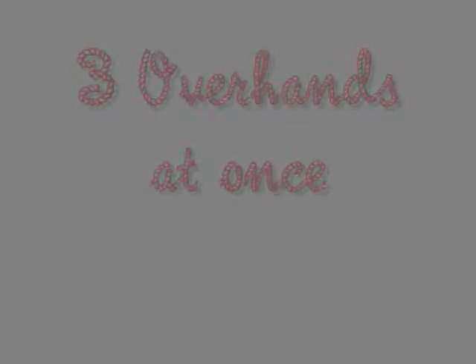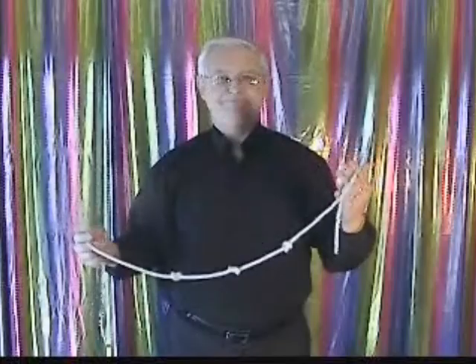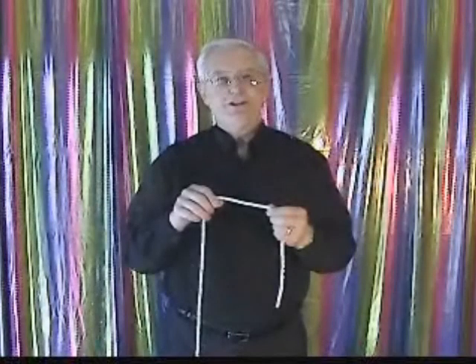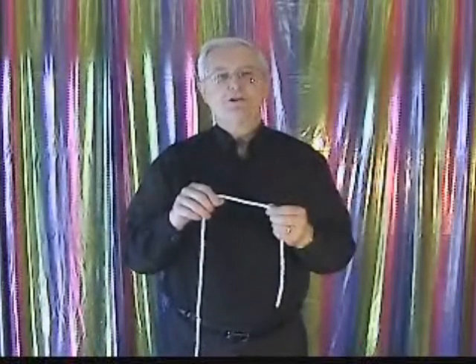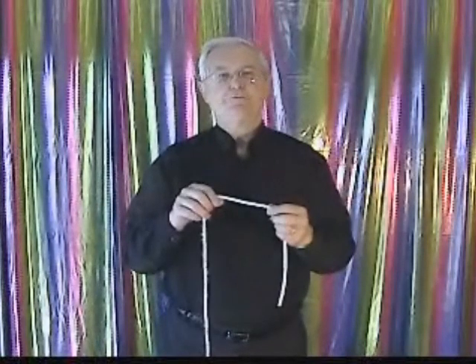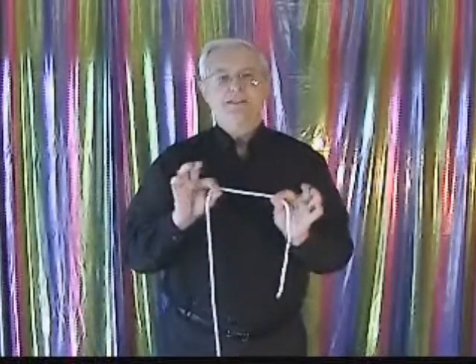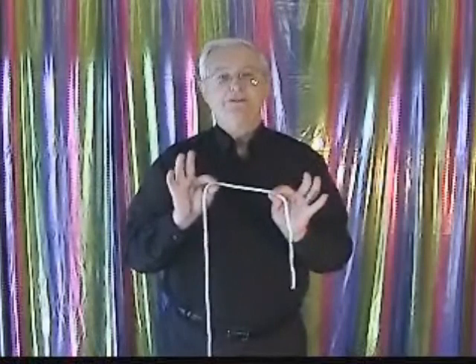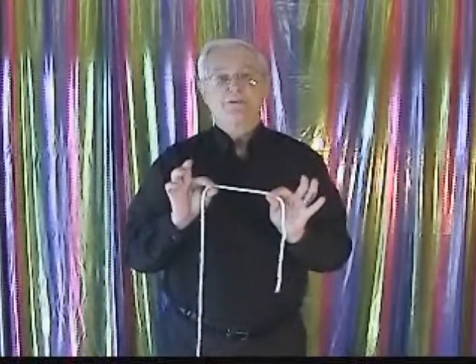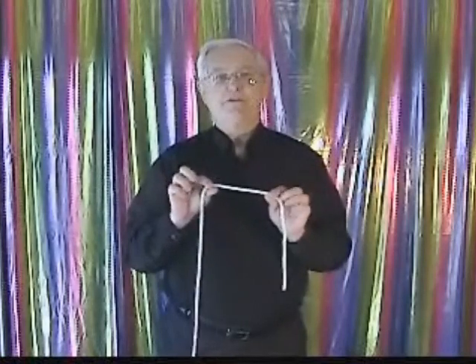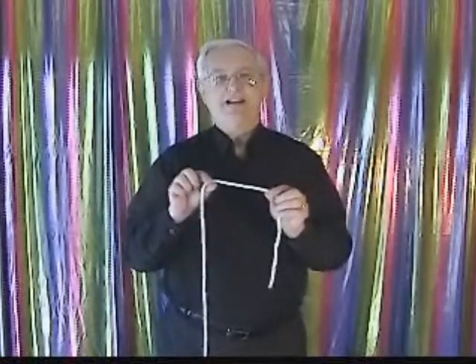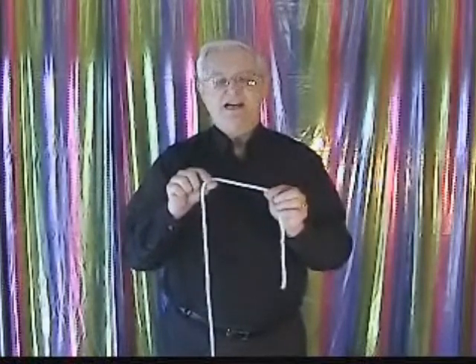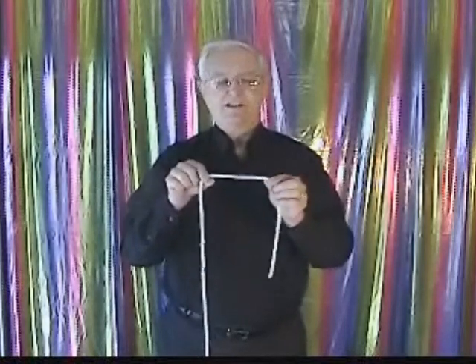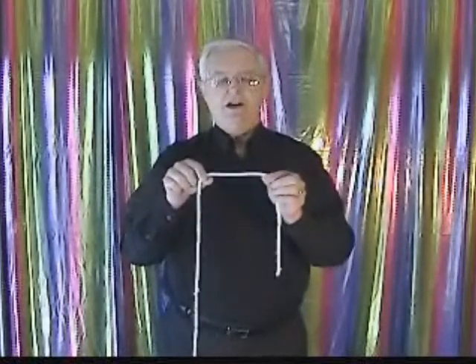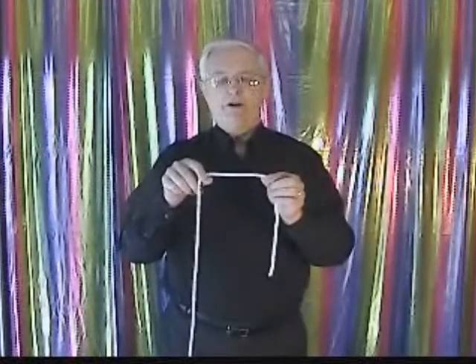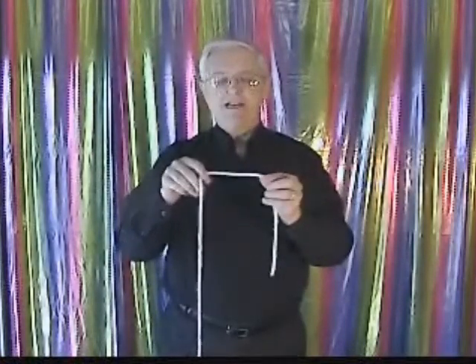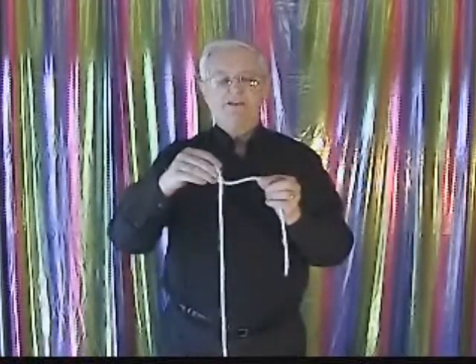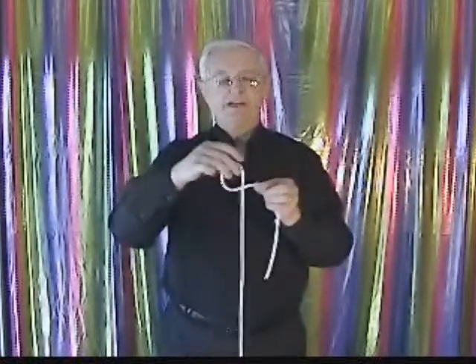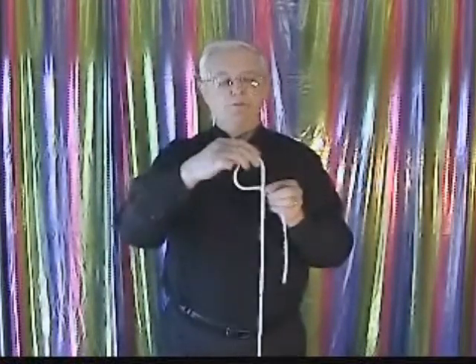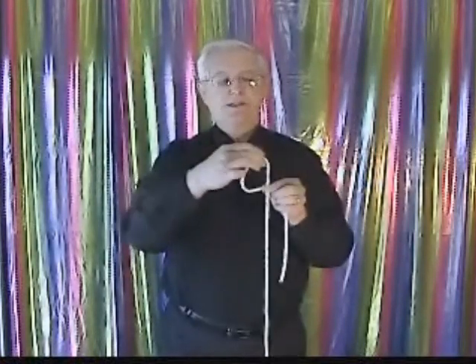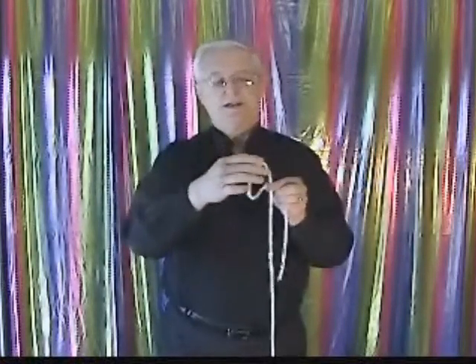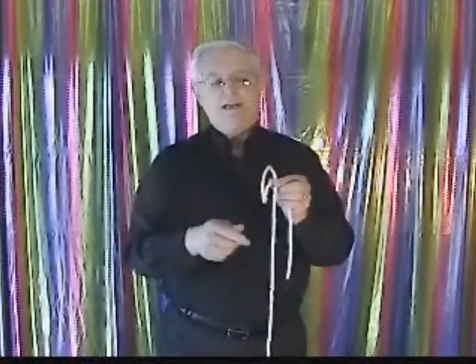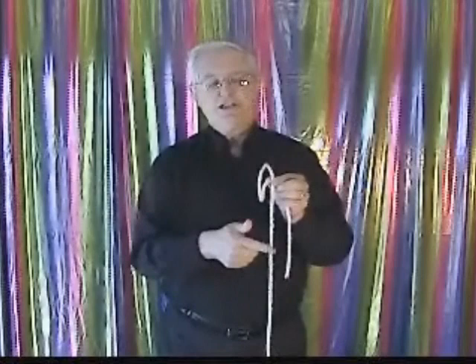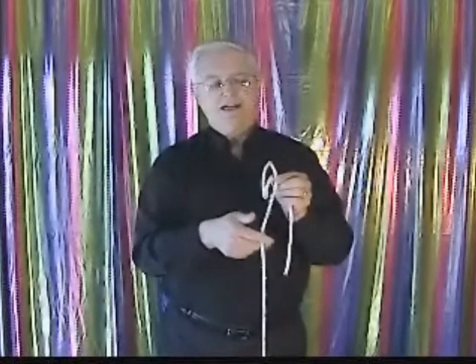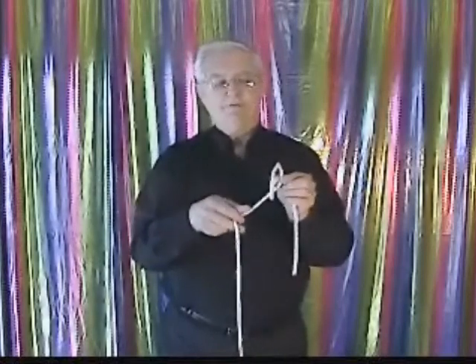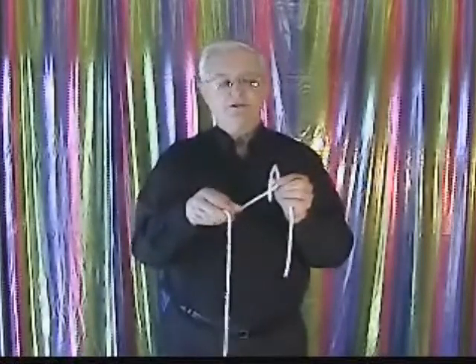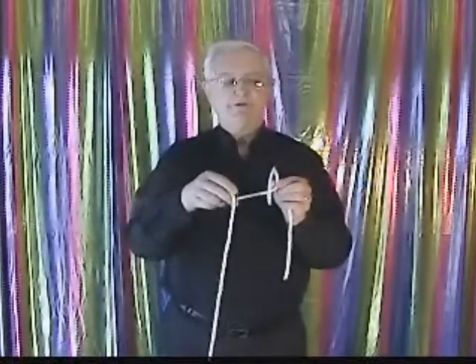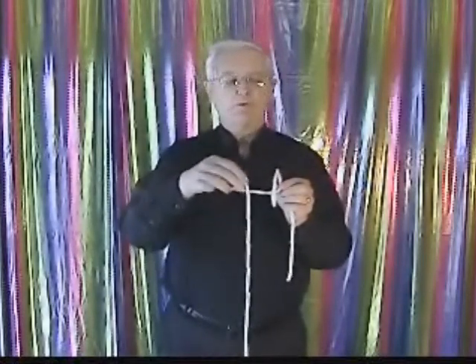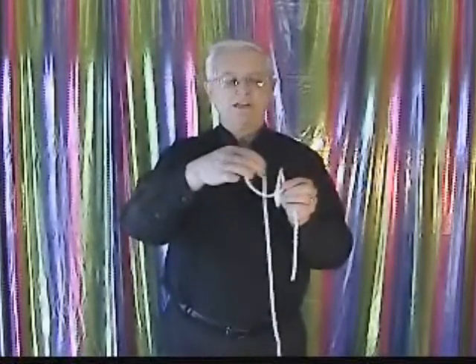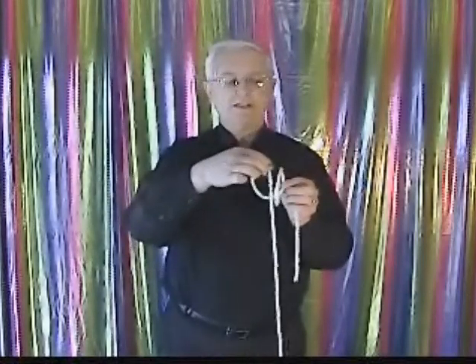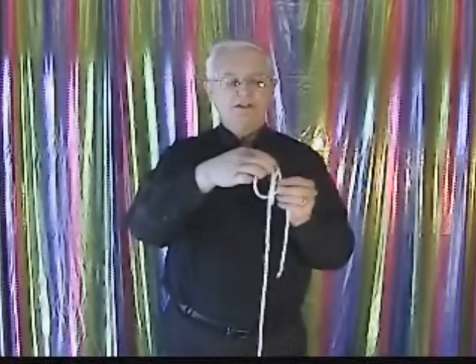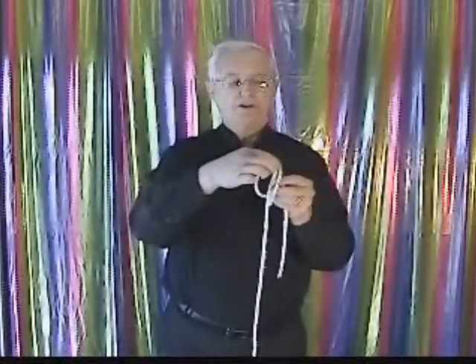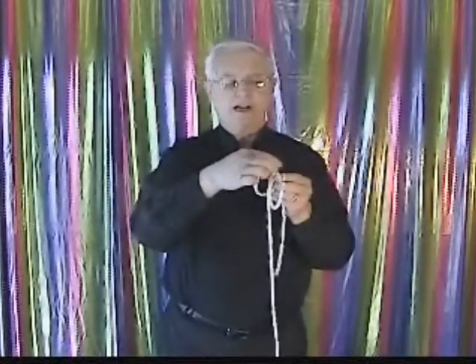I'm going to show you an alternative way of tying those three overhand knots. We're going to take and make three loops. Each time we make the loop, we want to rotate it towards the left.